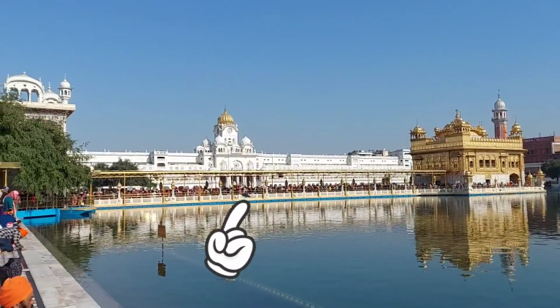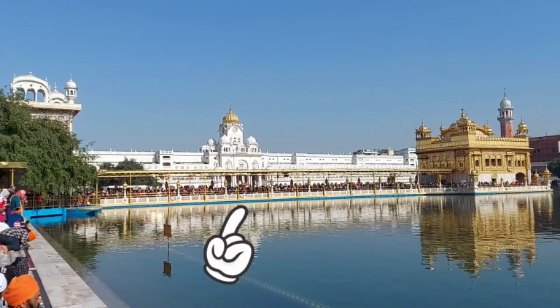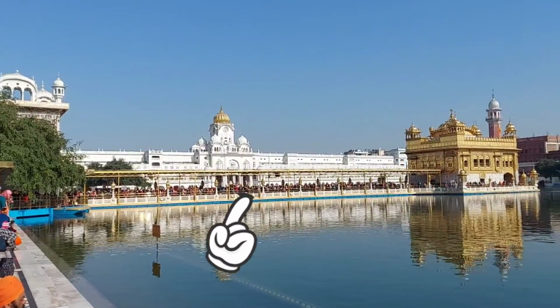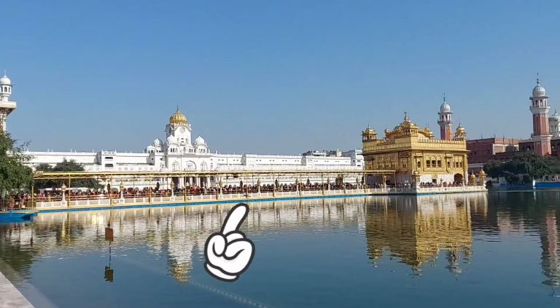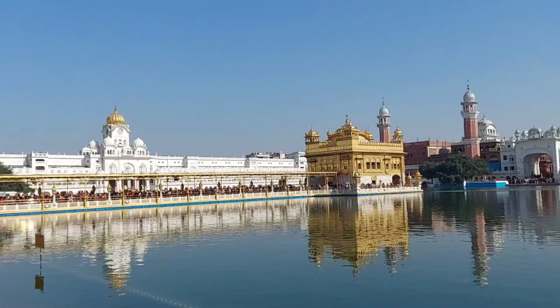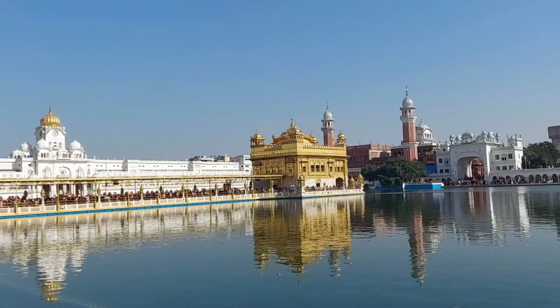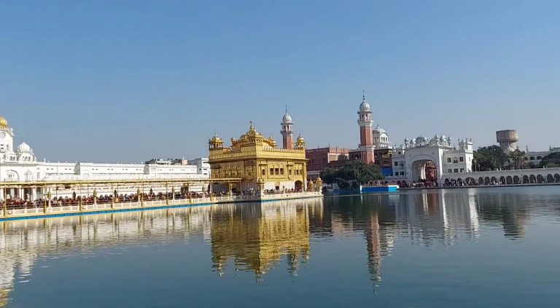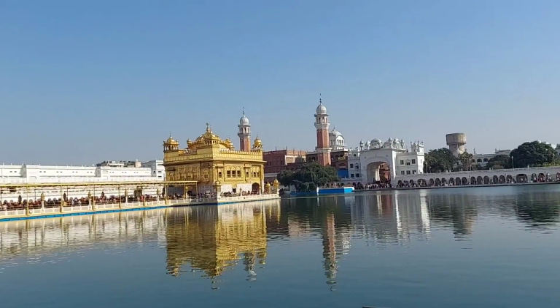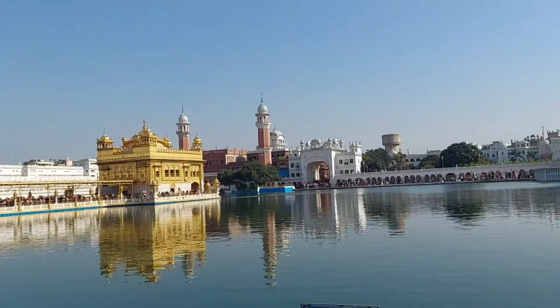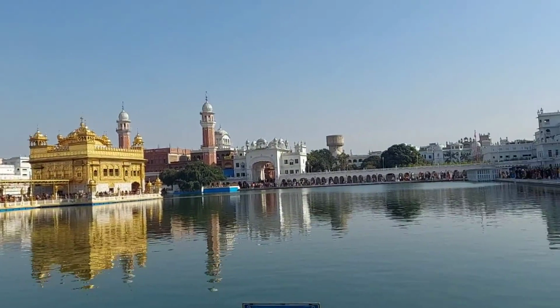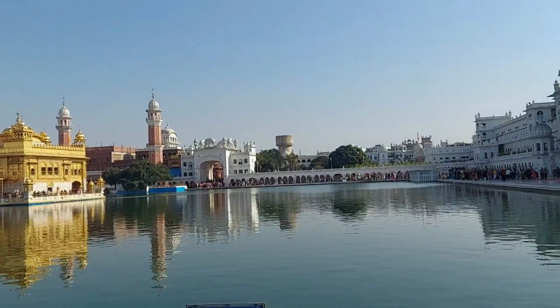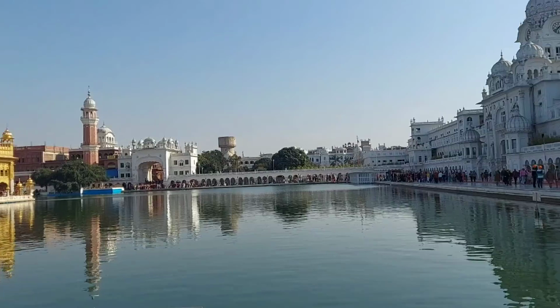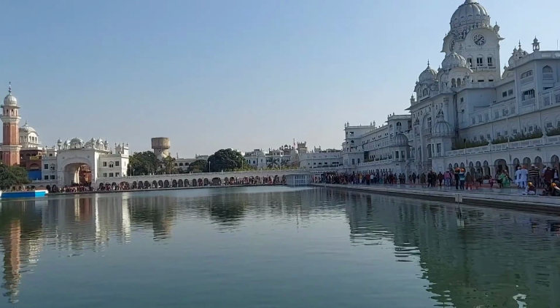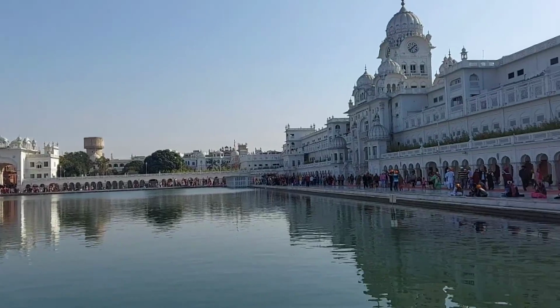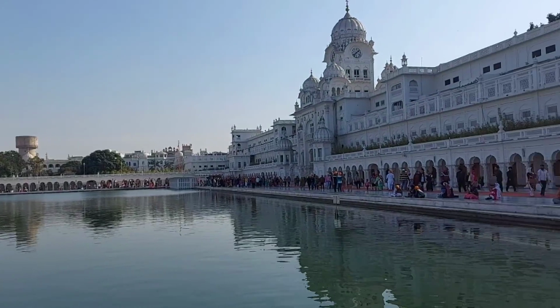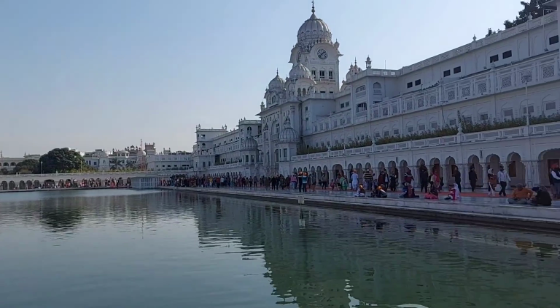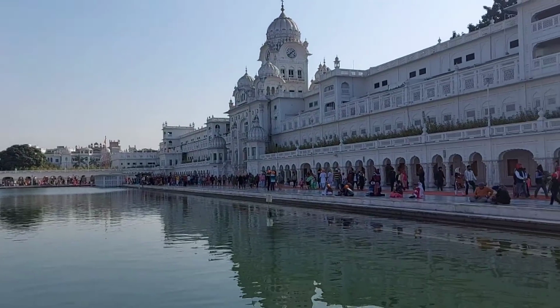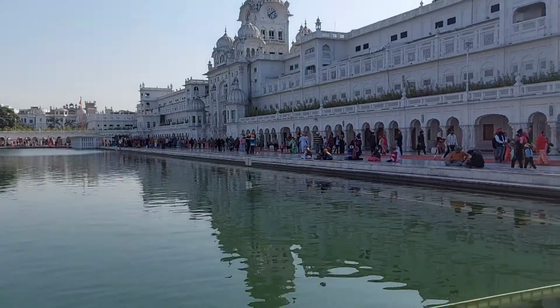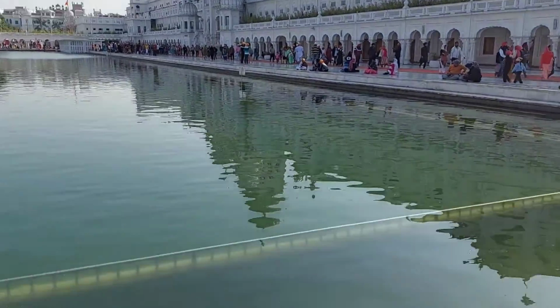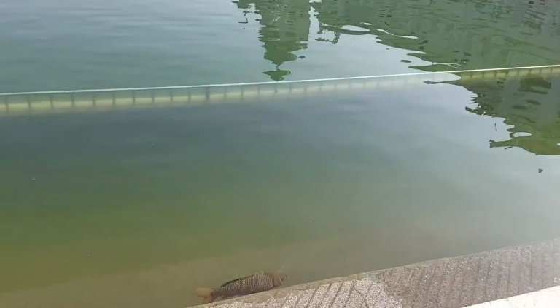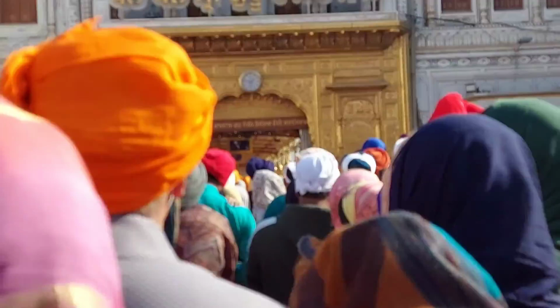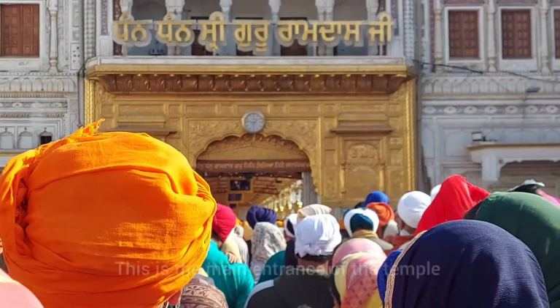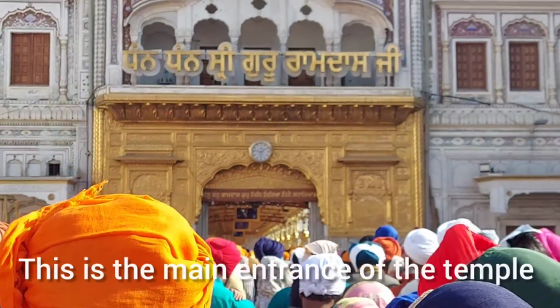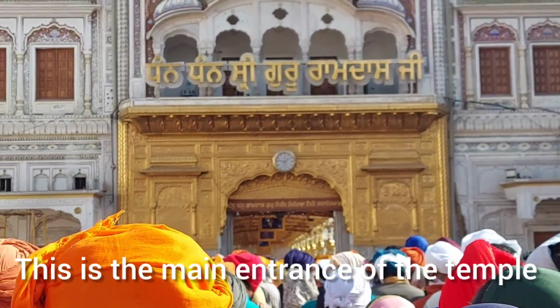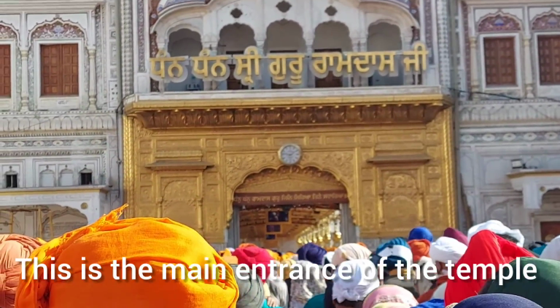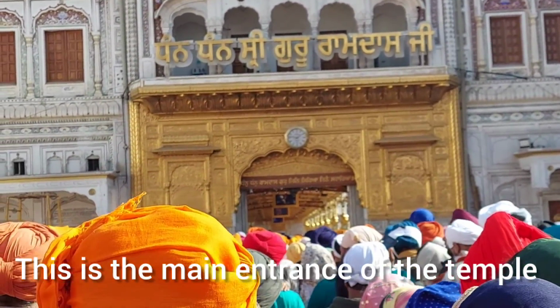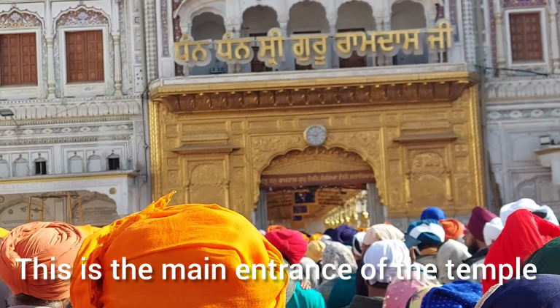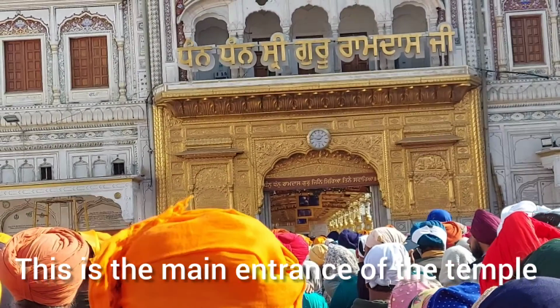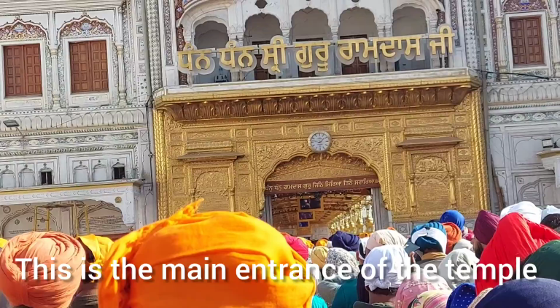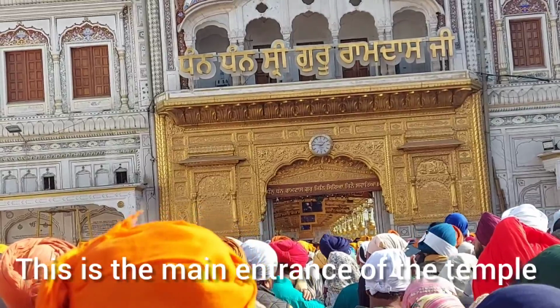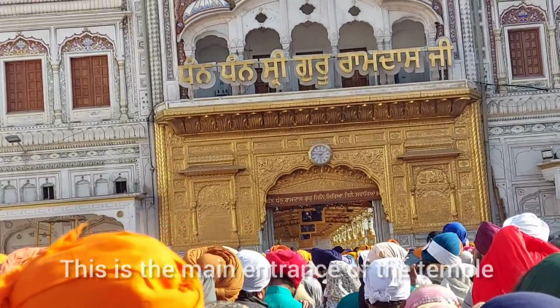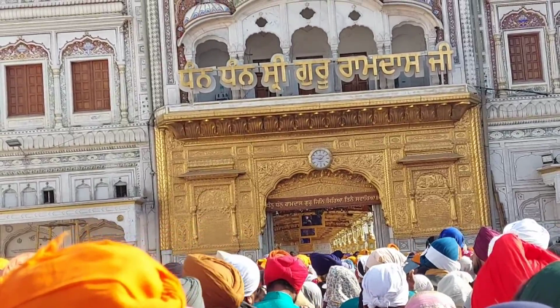This place is really huge, peaceful, and beautiful at the same time. This is the main entrance of the temple.